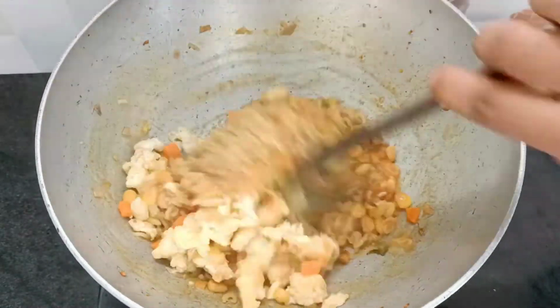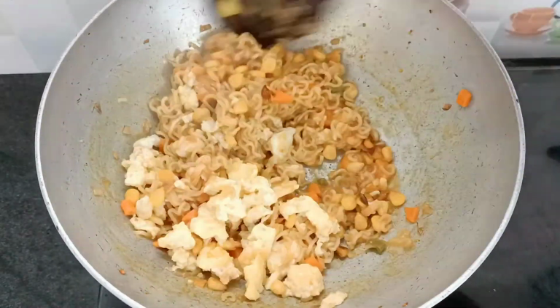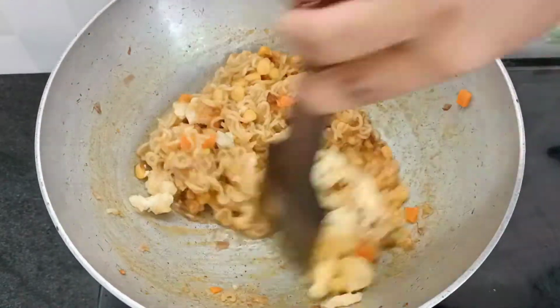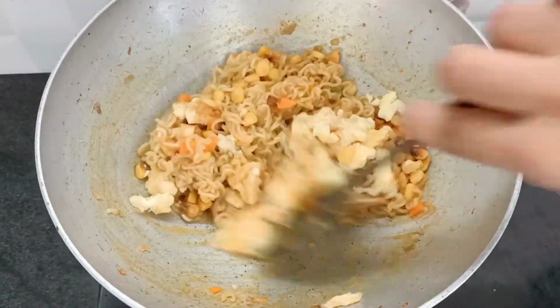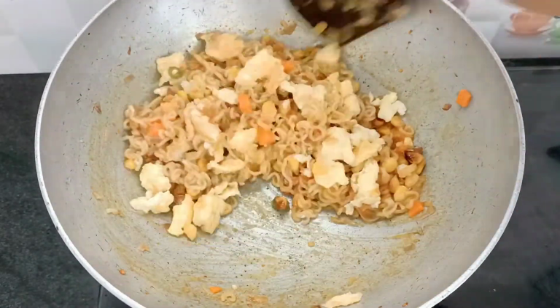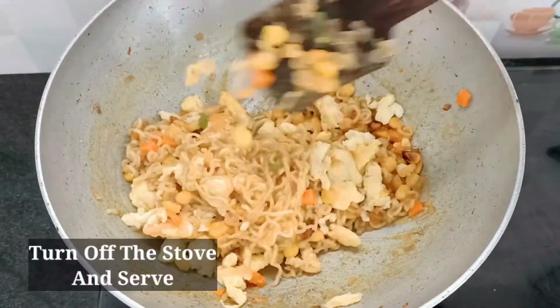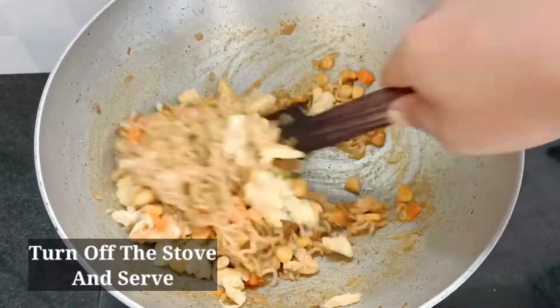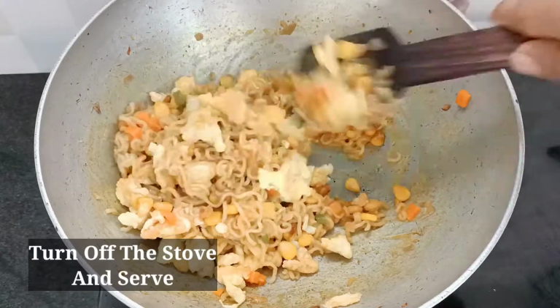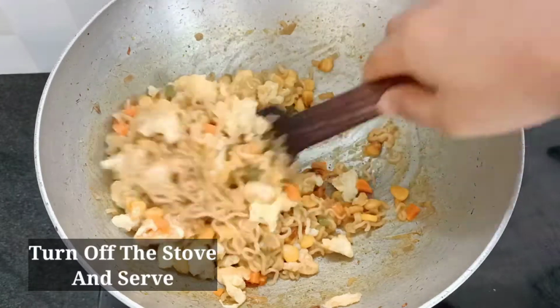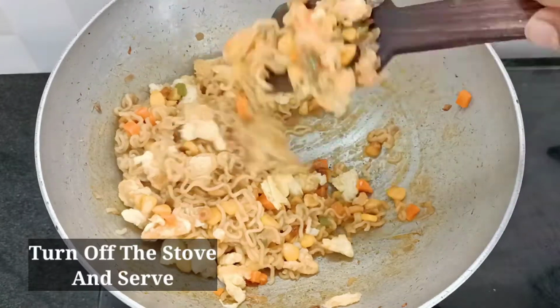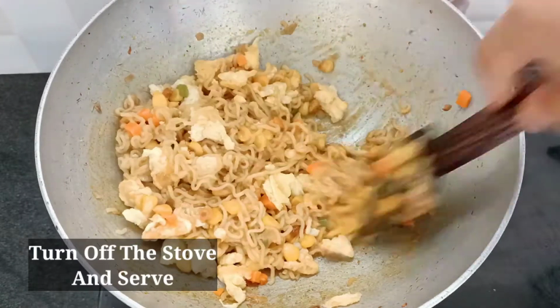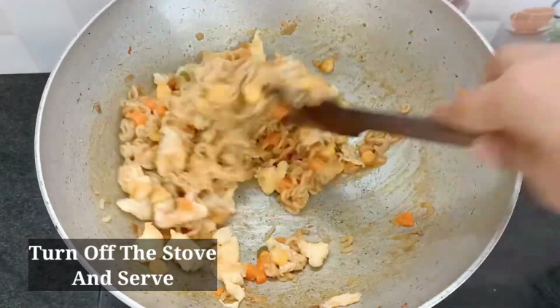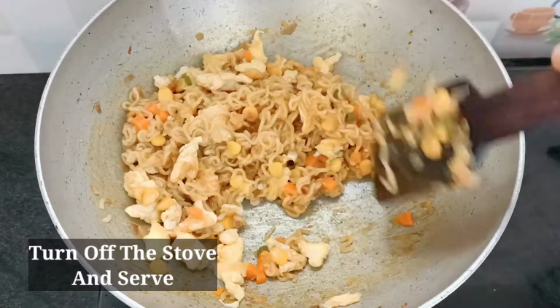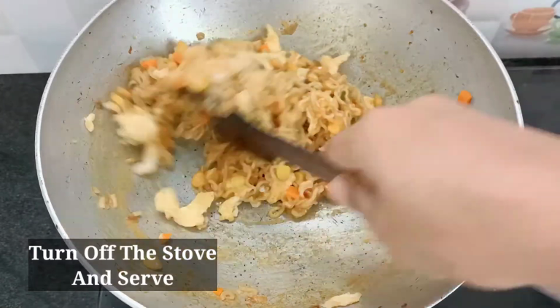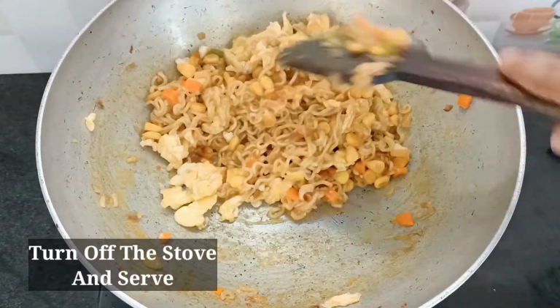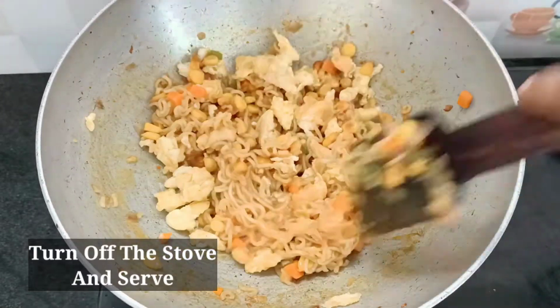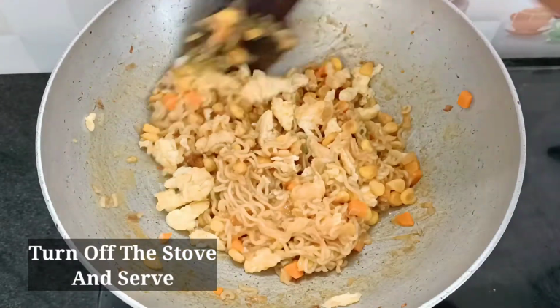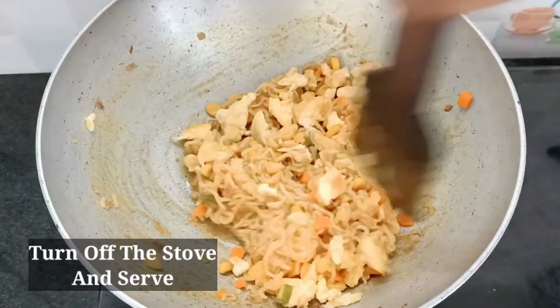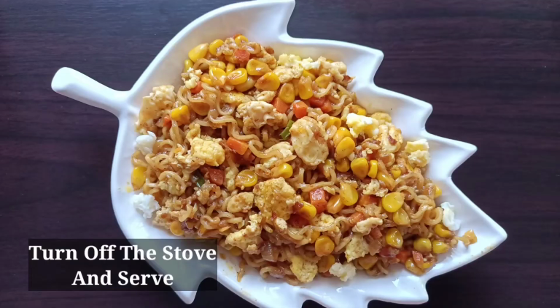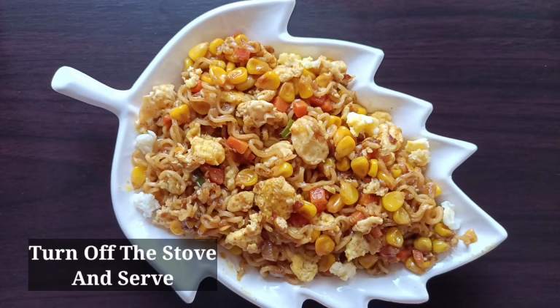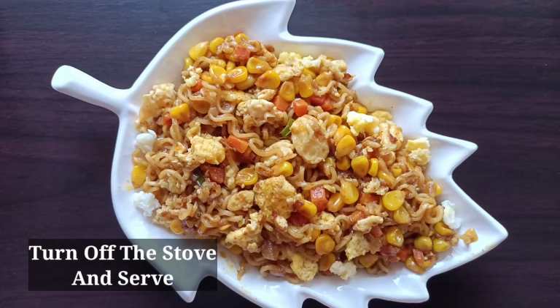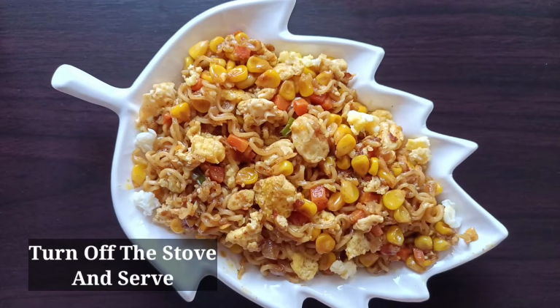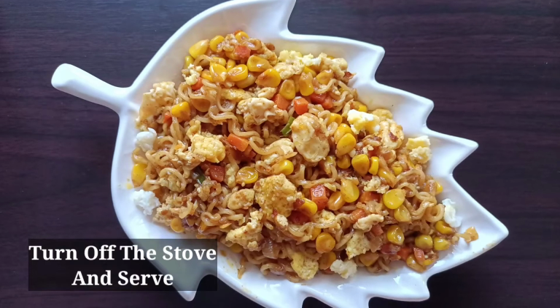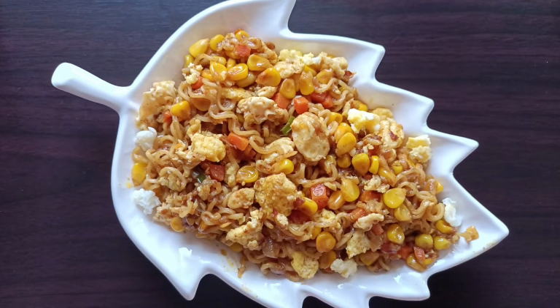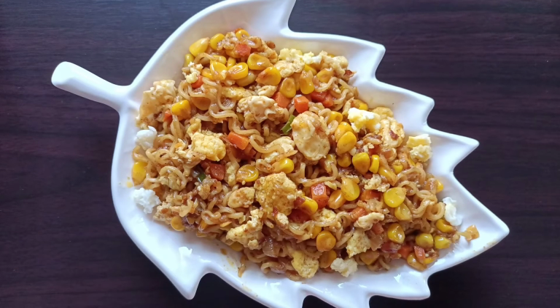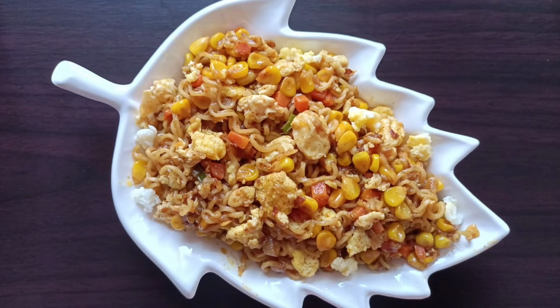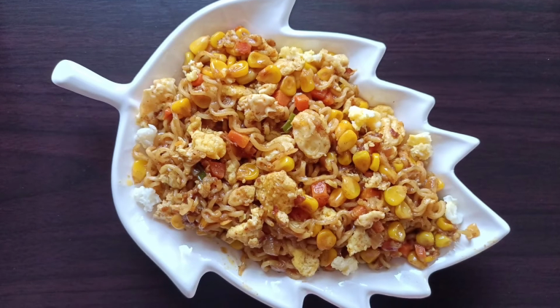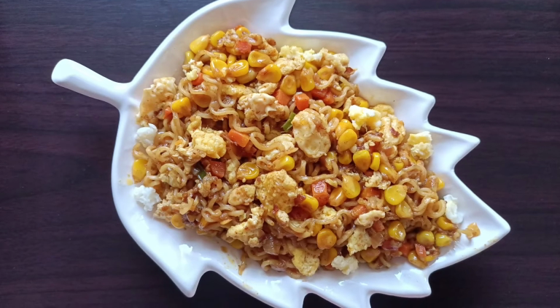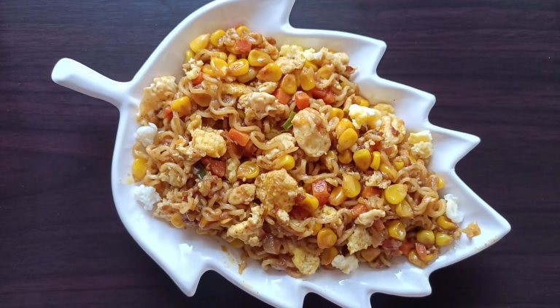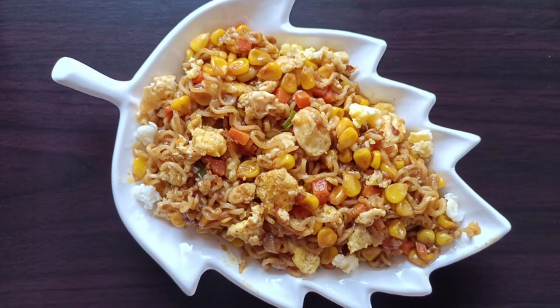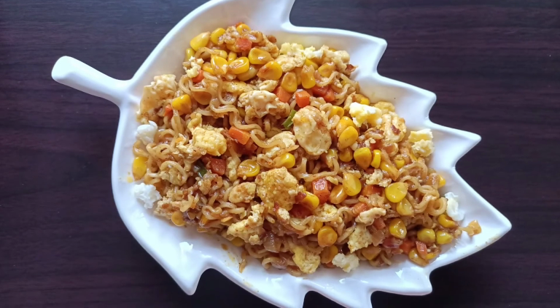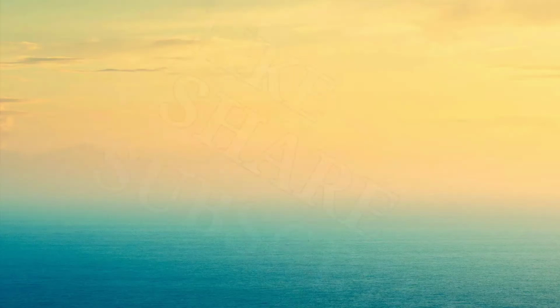And now the egg Maggi is ready — simple and tasty. If you like this recipe, please like and share this recipe and subscribe to our channel.